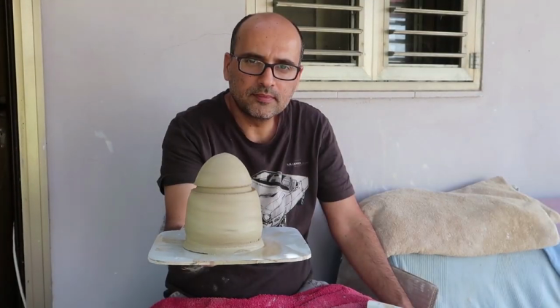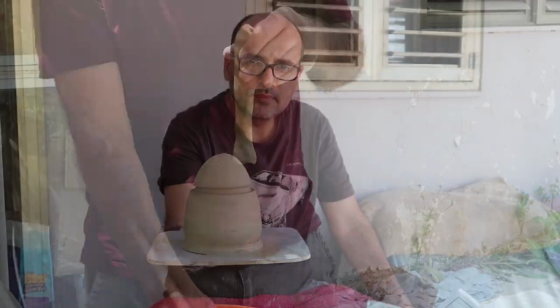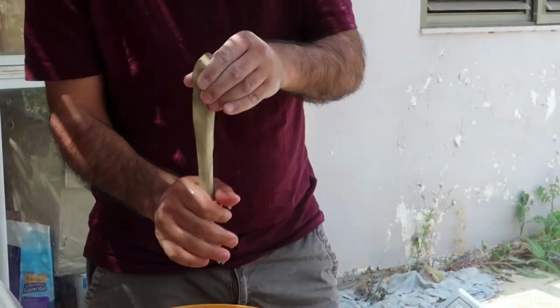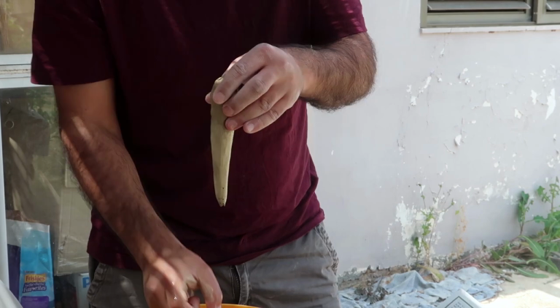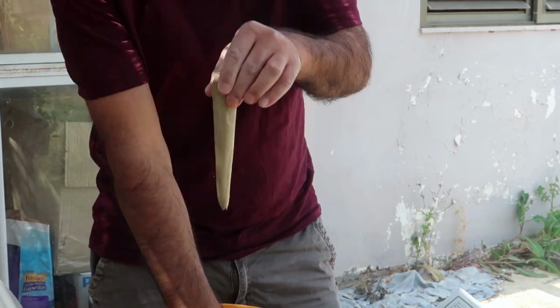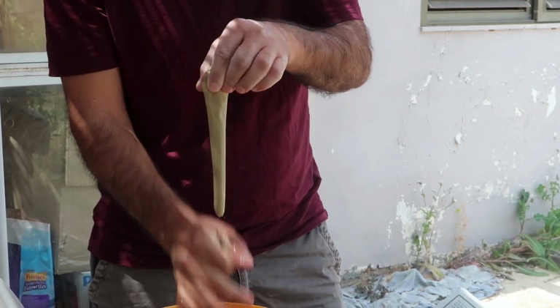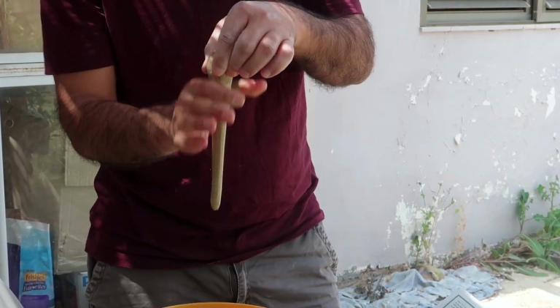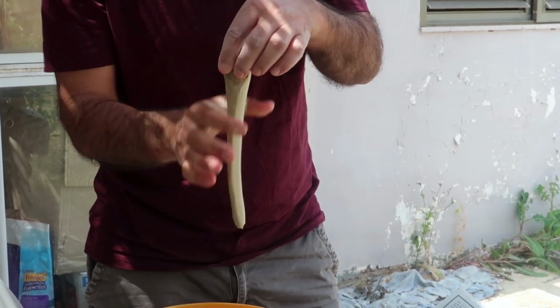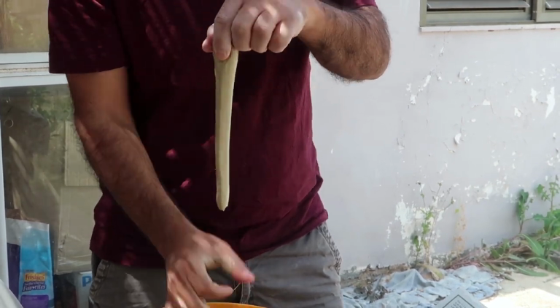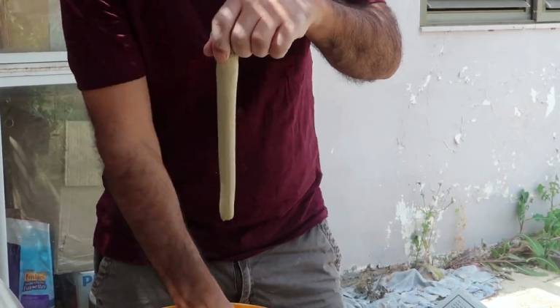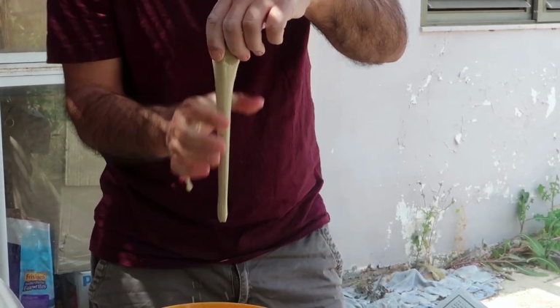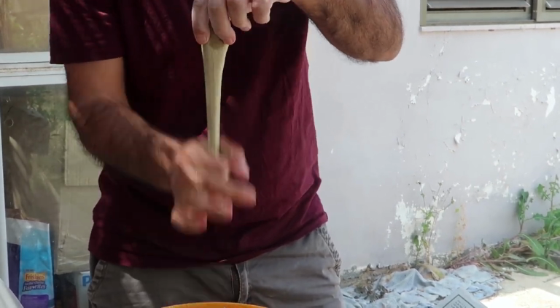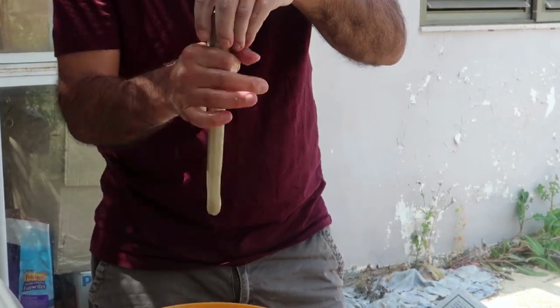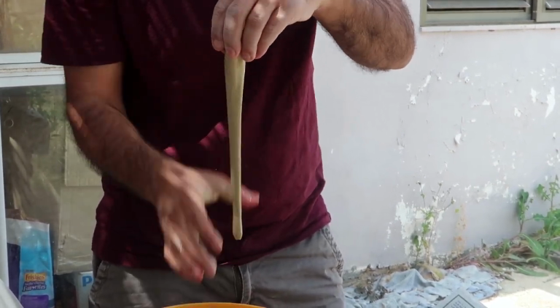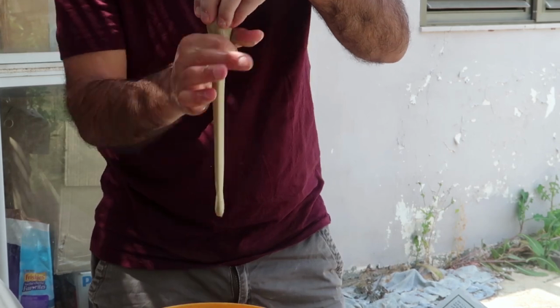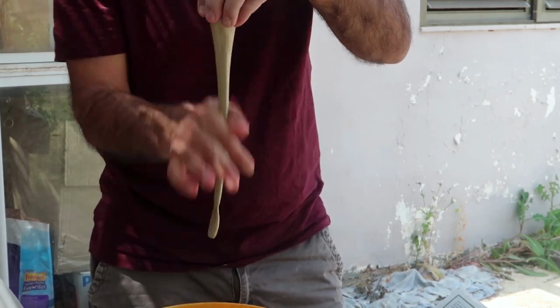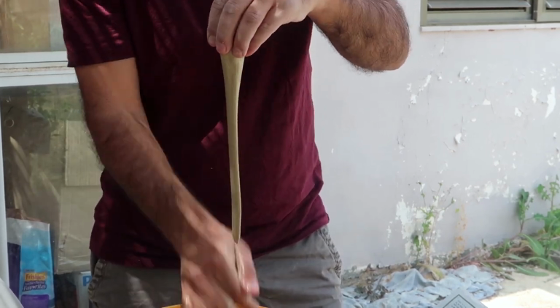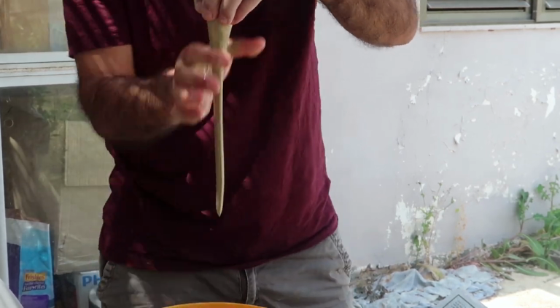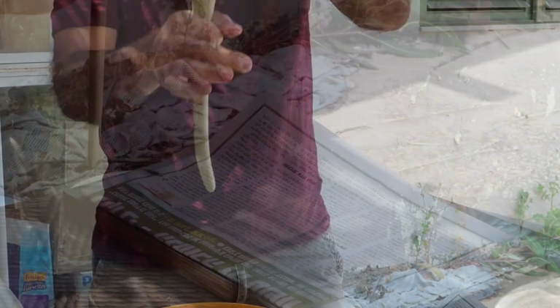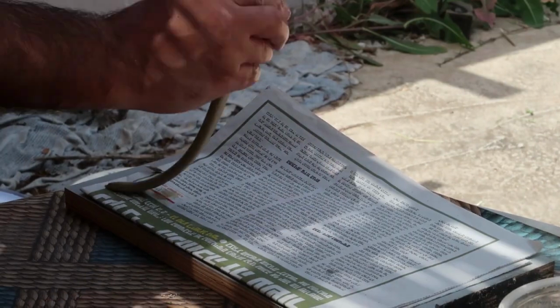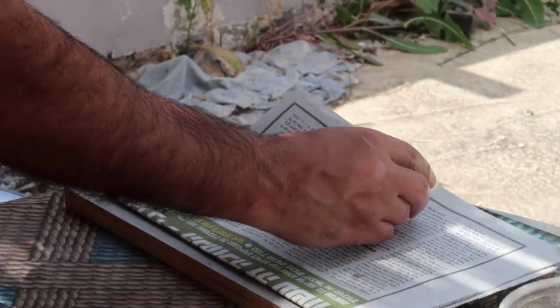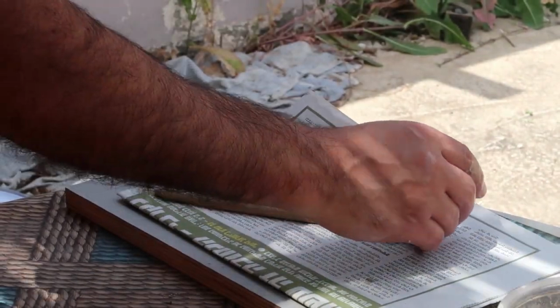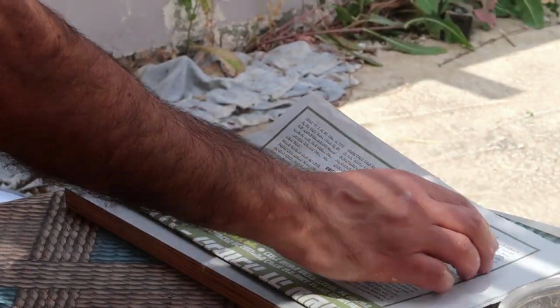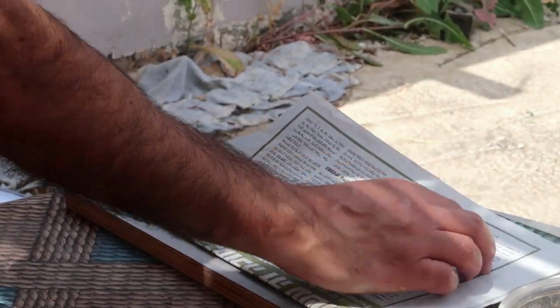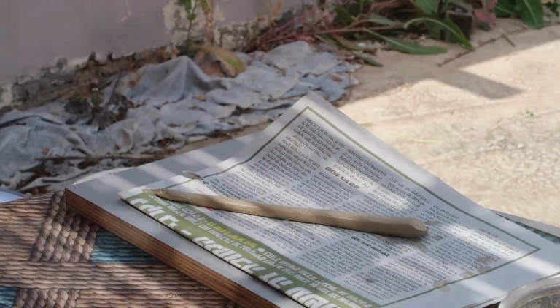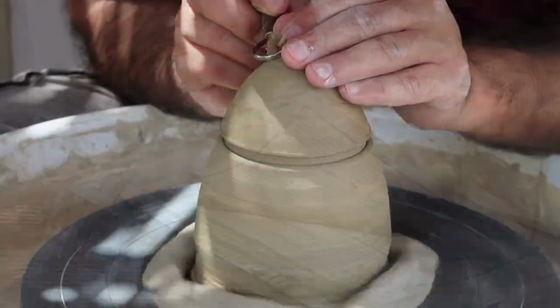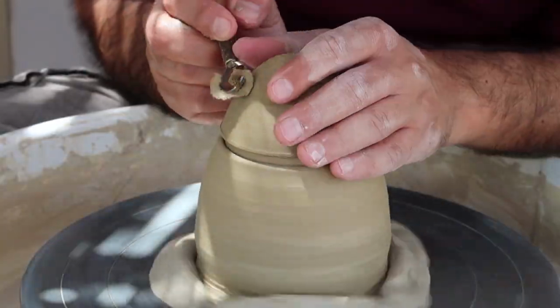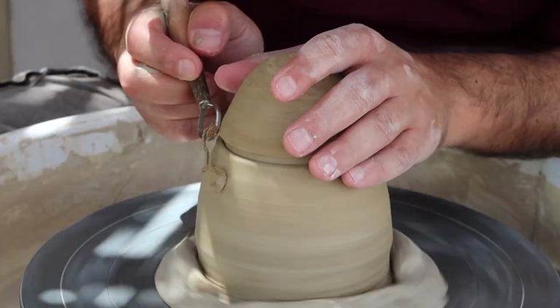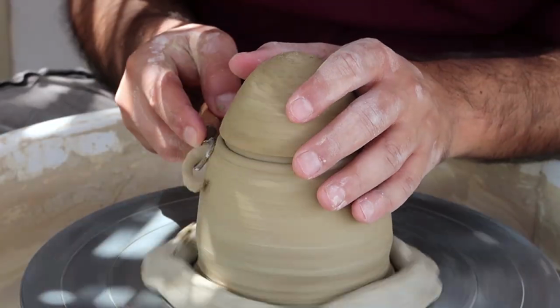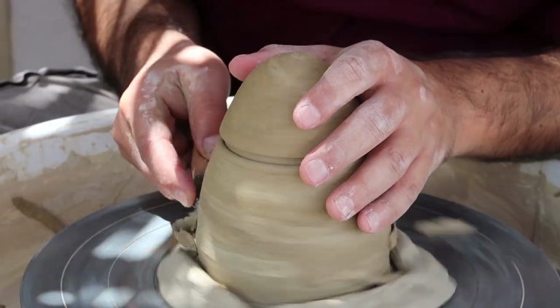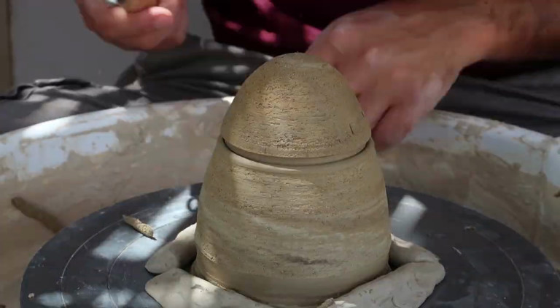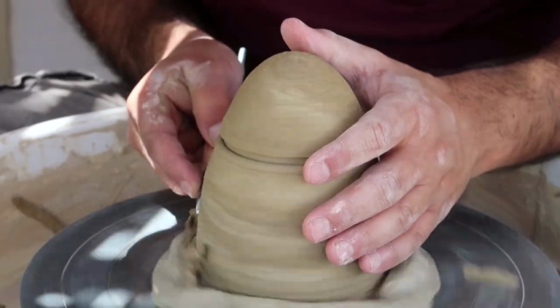After a few days it's time to attach the handle. Nir is rolling a piece of clay until he gets a pretty thin one. While the handle is drying, he's trimming our mug.